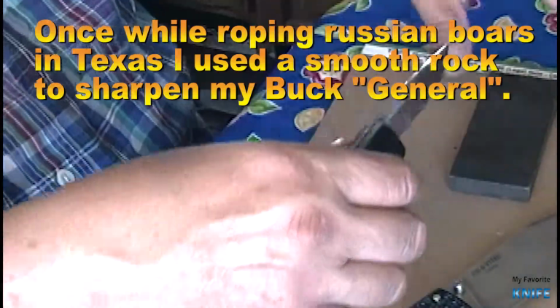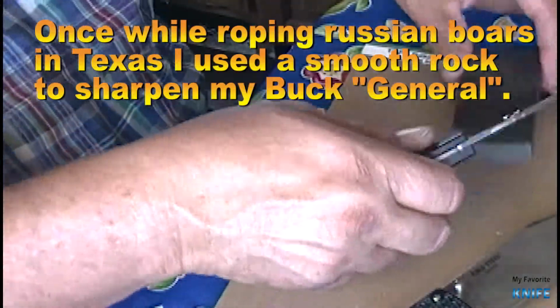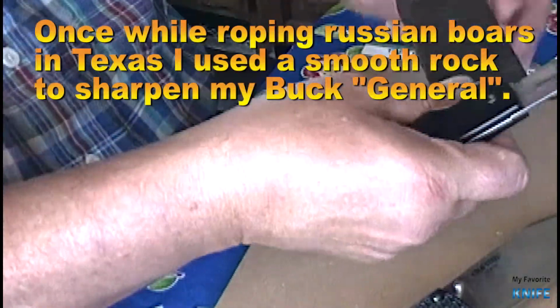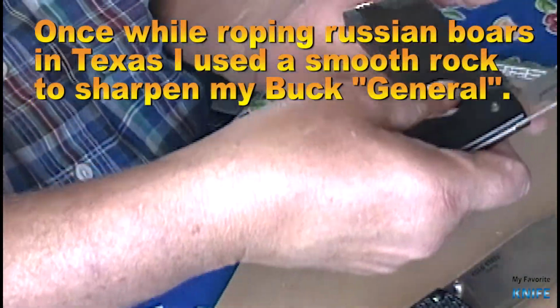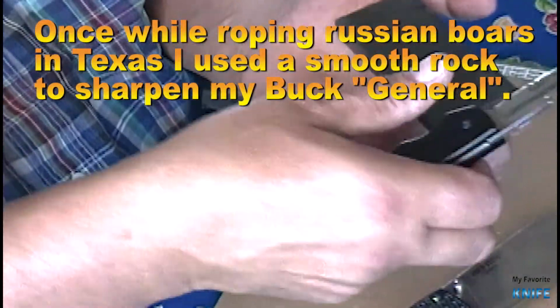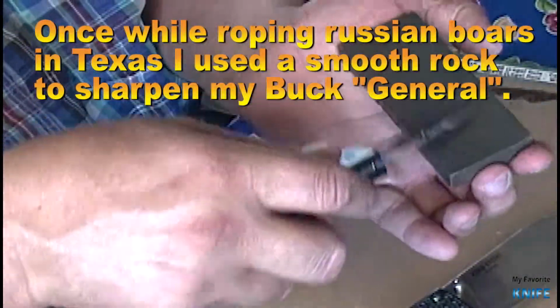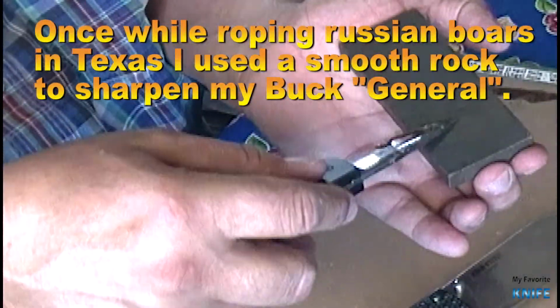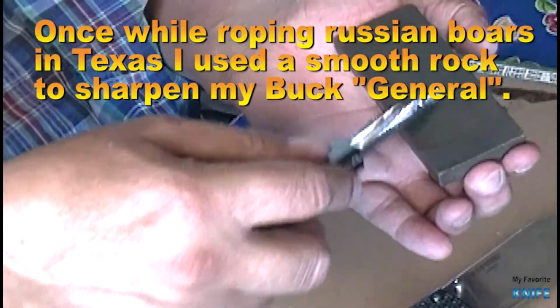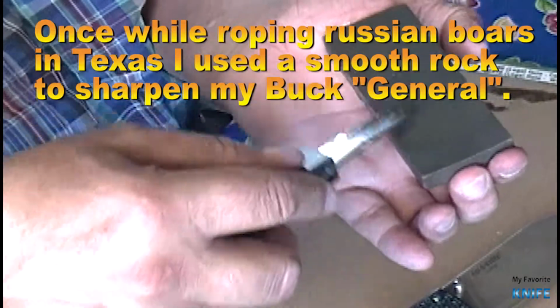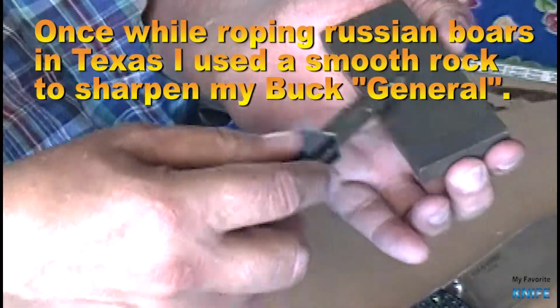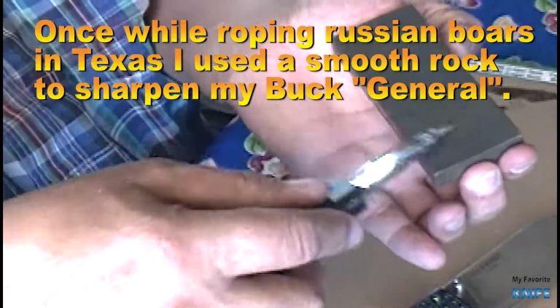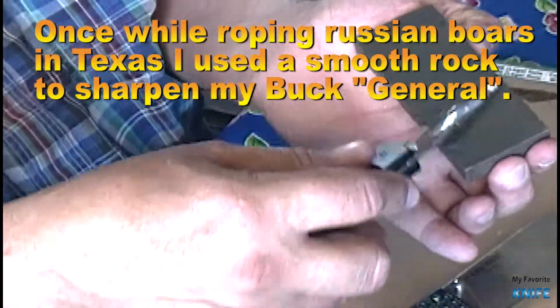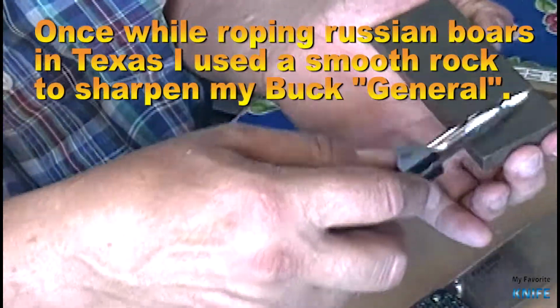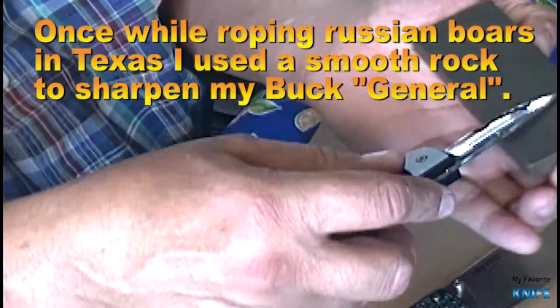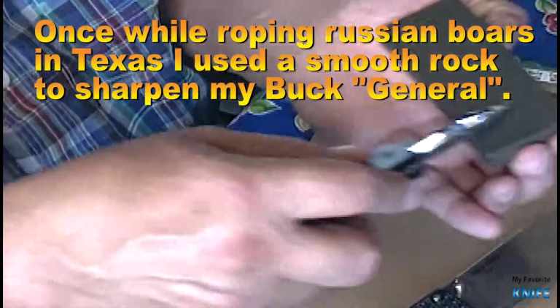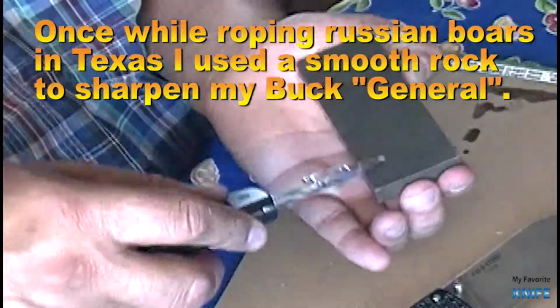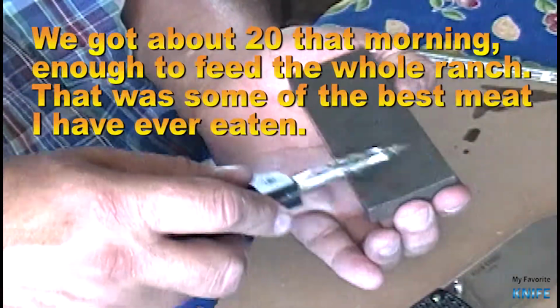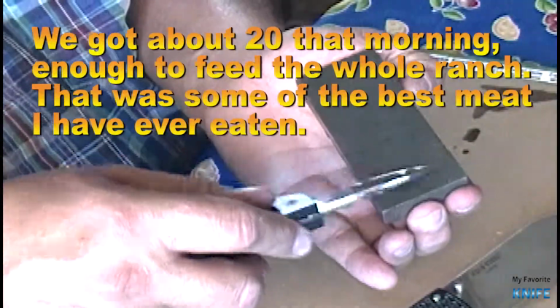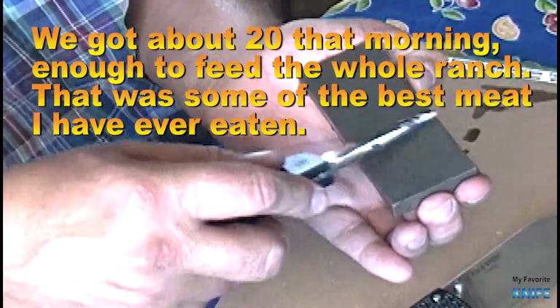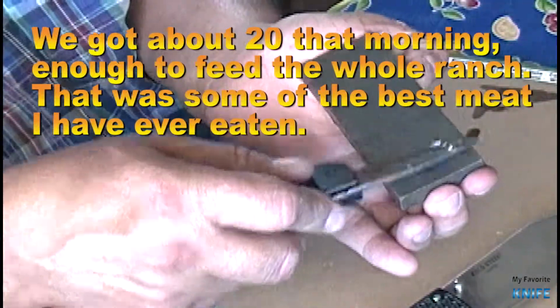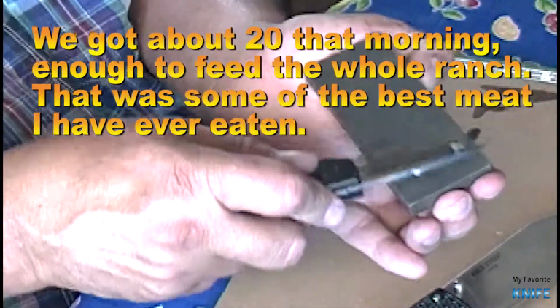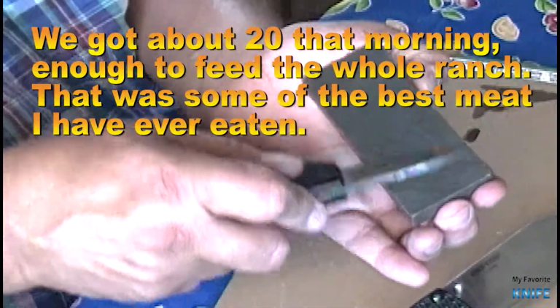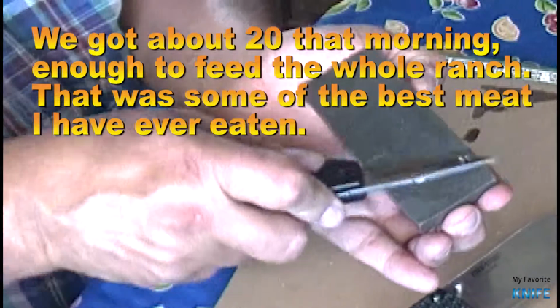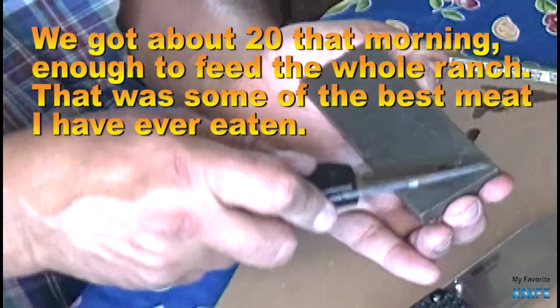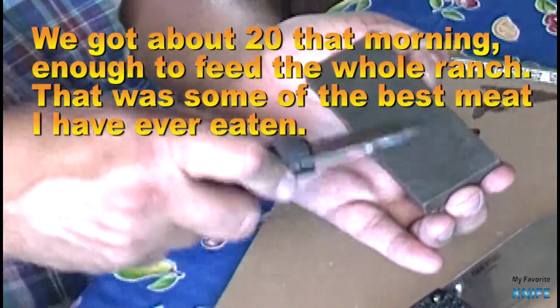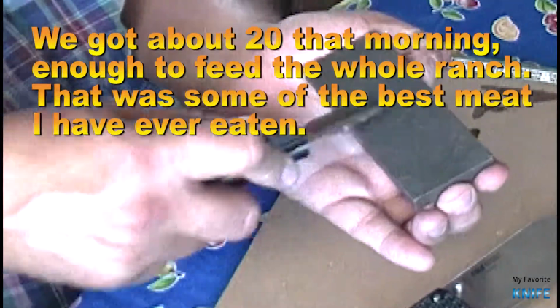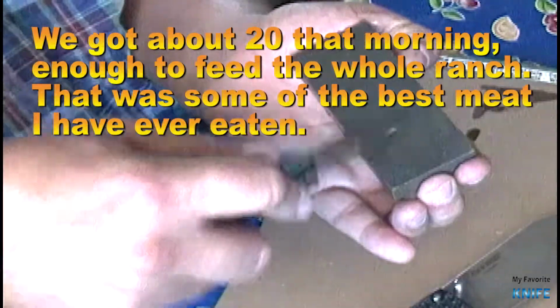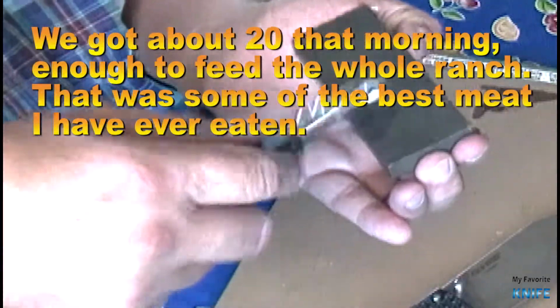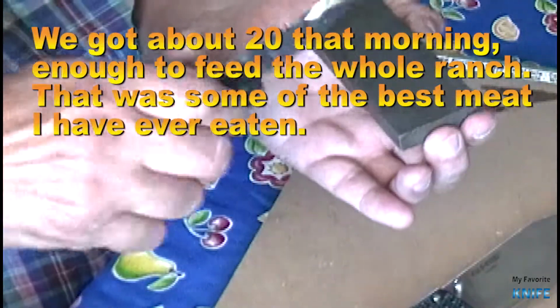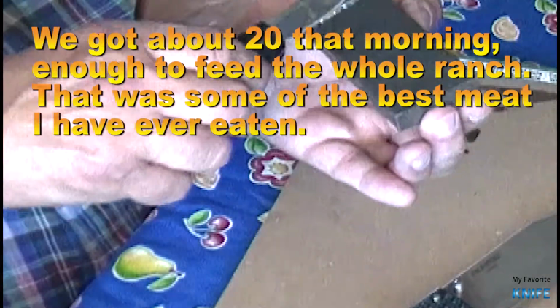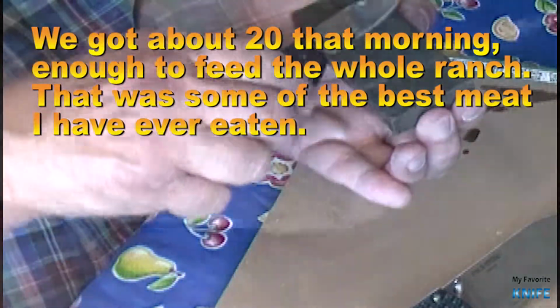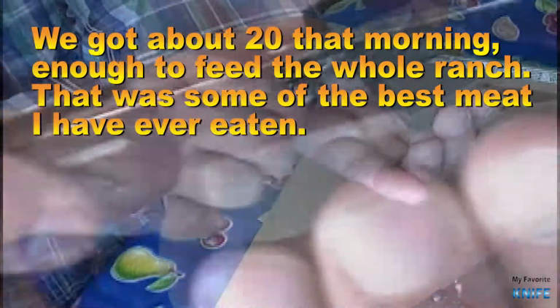Once while roping Russian boars in Texas, I used a smooth rock to sharpen my Buck General. We got about 20 that morning — enough to feed the whole ranch. That was some of the best meat I have ever eaten.